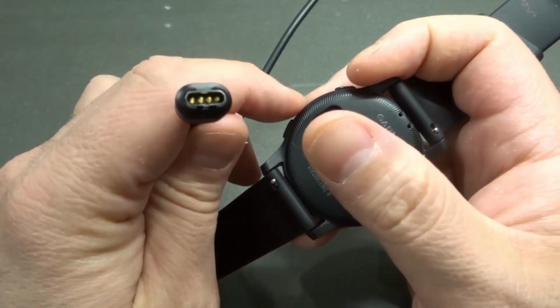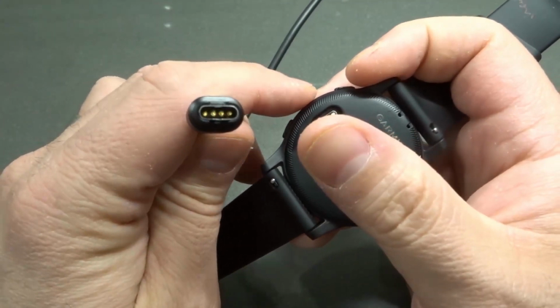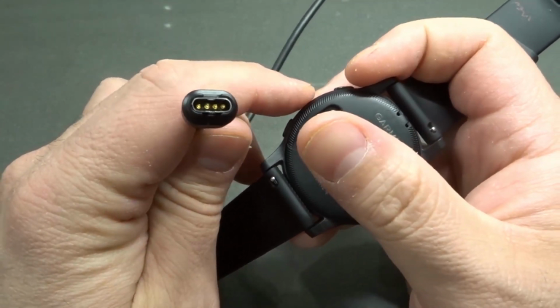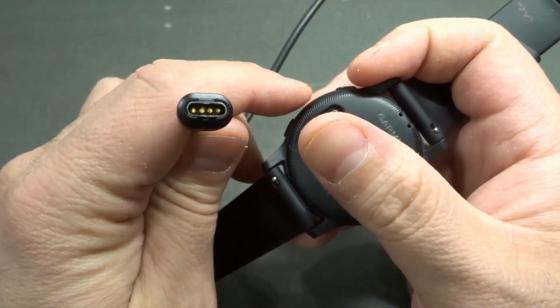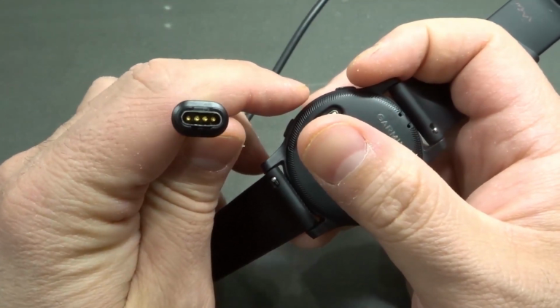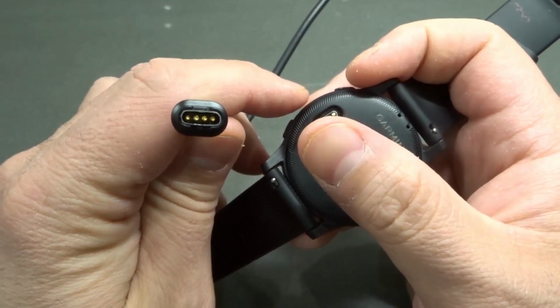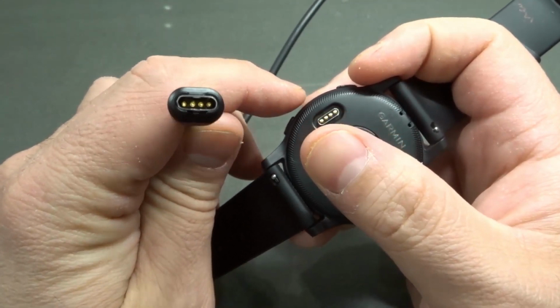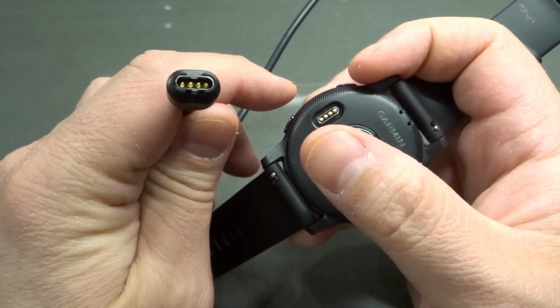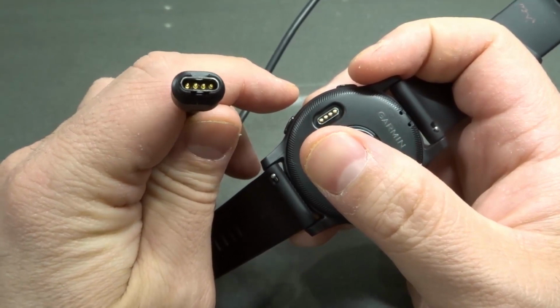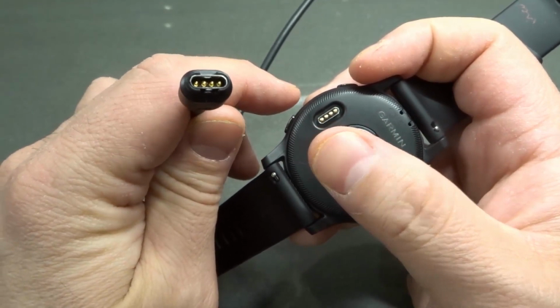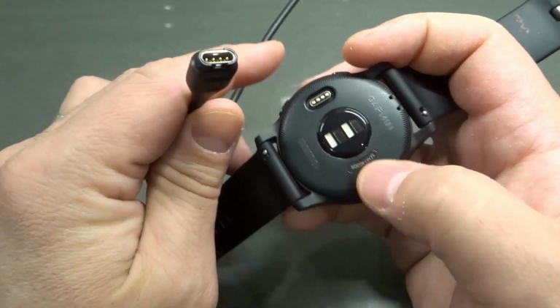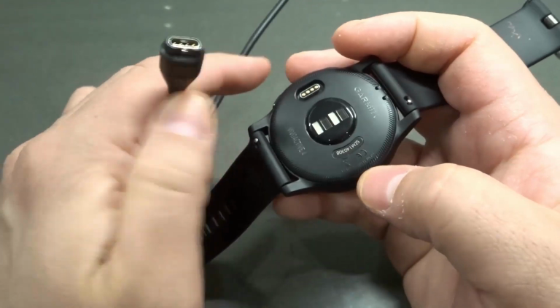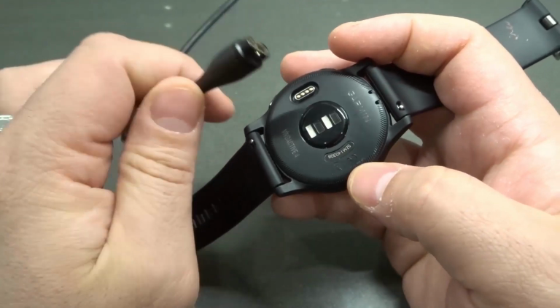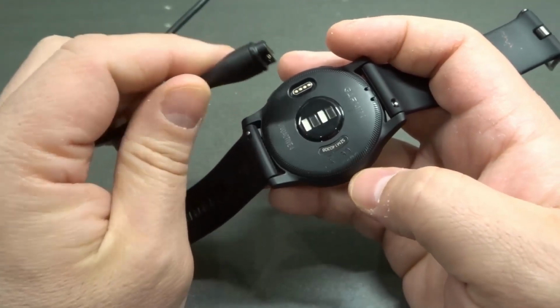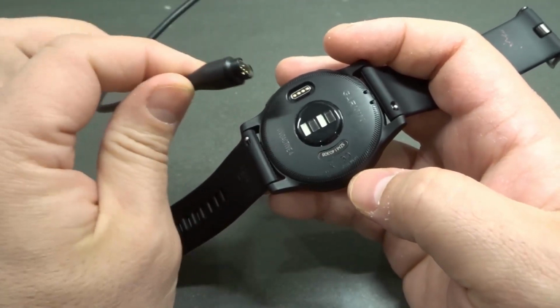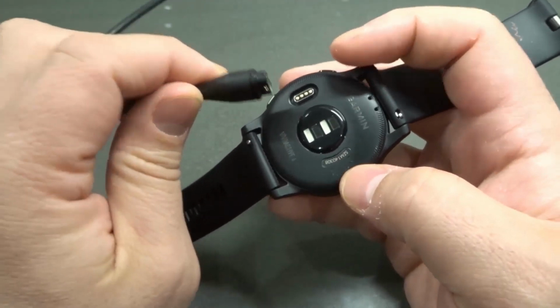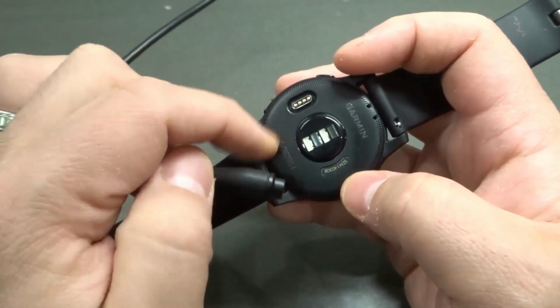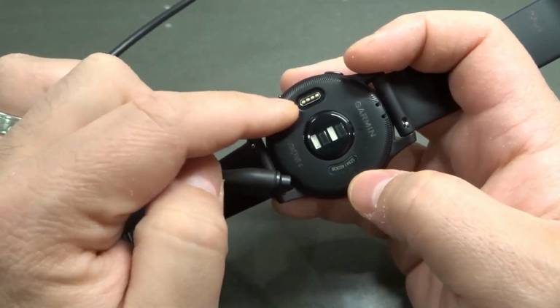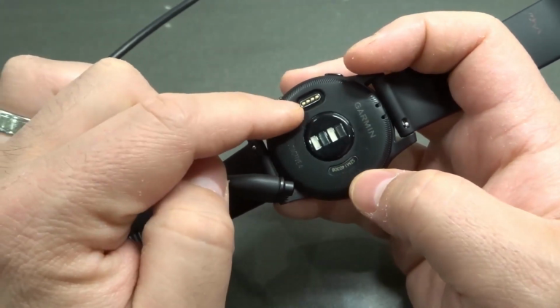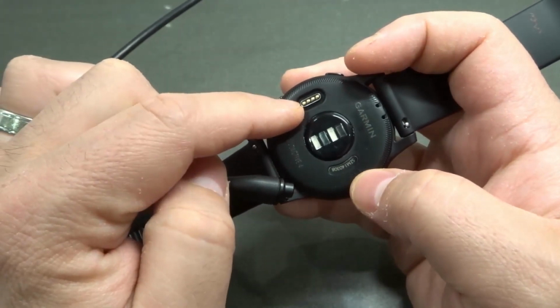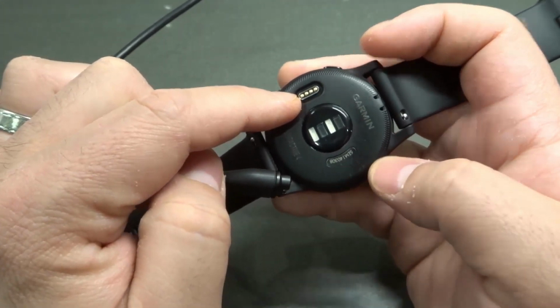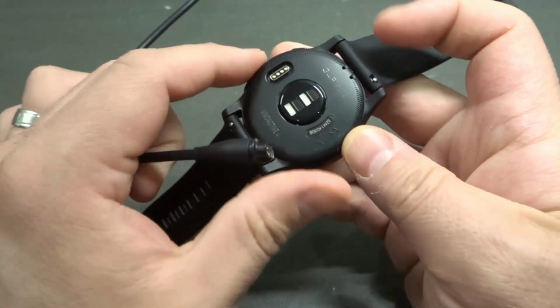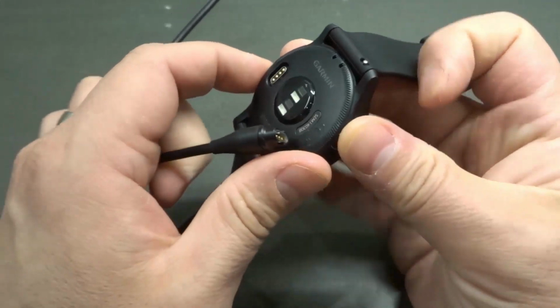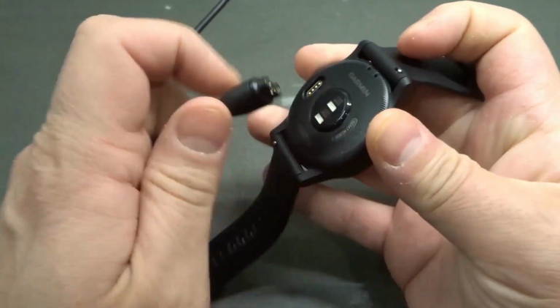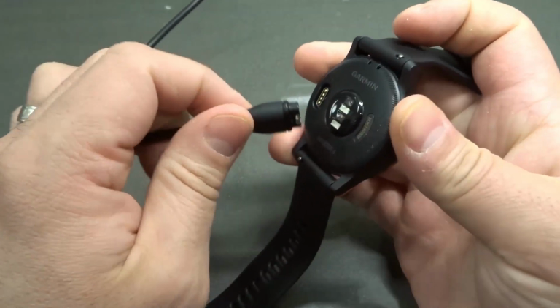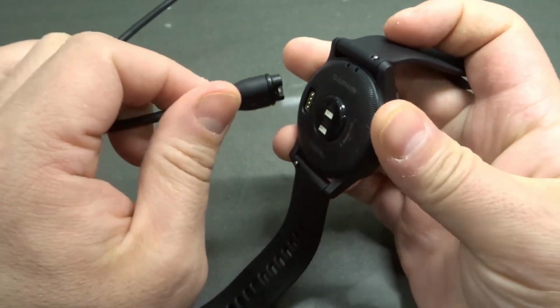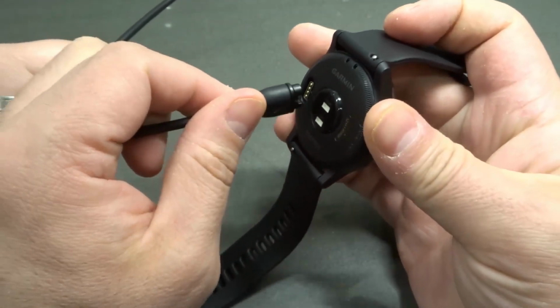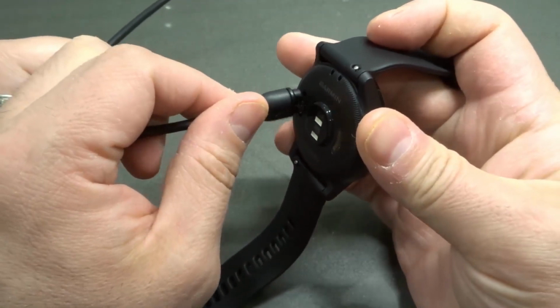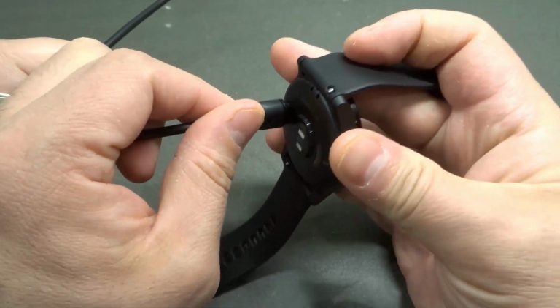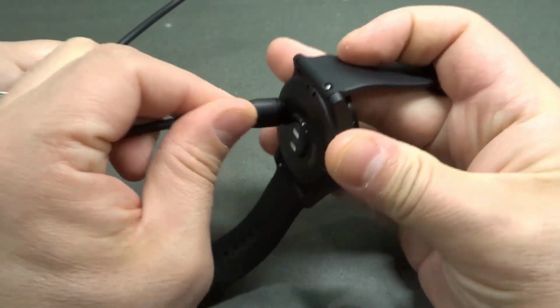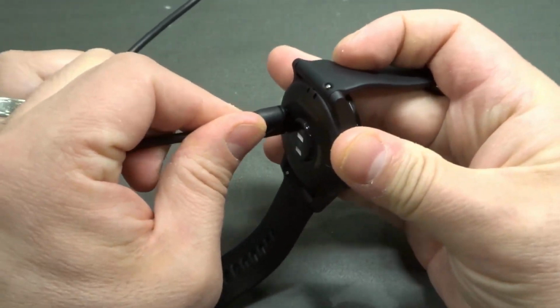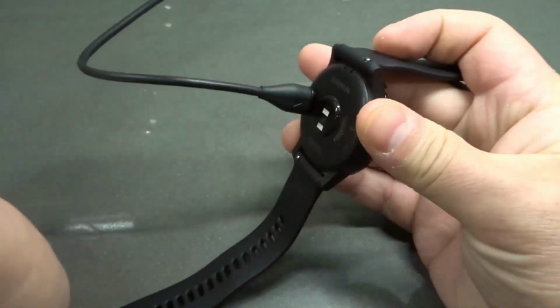And on the charger, on the charging cable, there are these four connectors right here as well. All that you need to do is take this and plug it into that port right there, just like that.